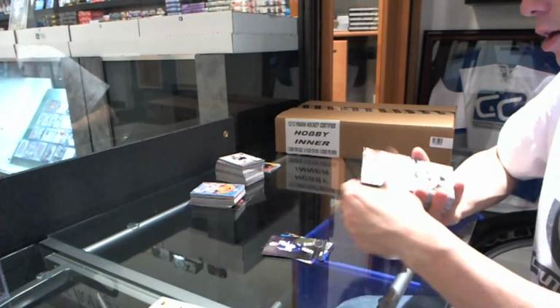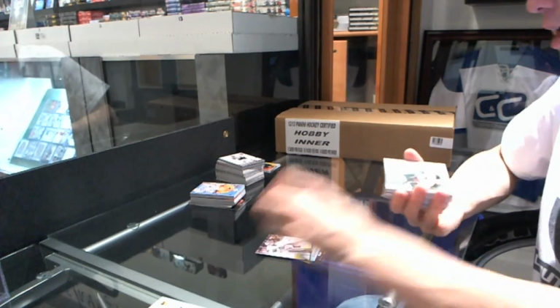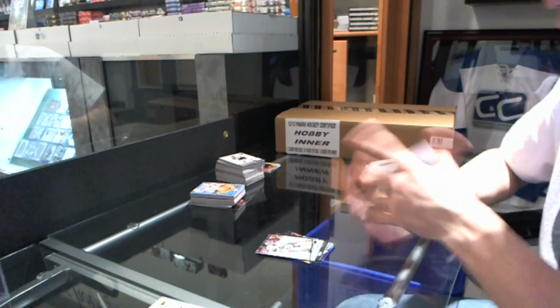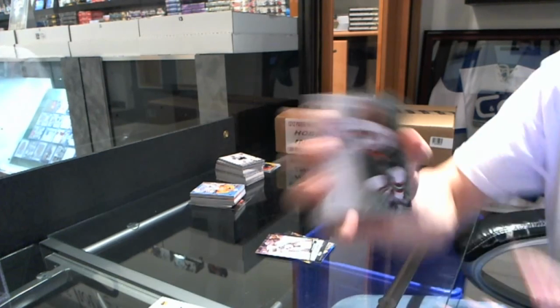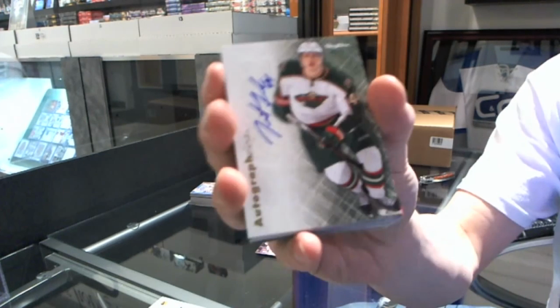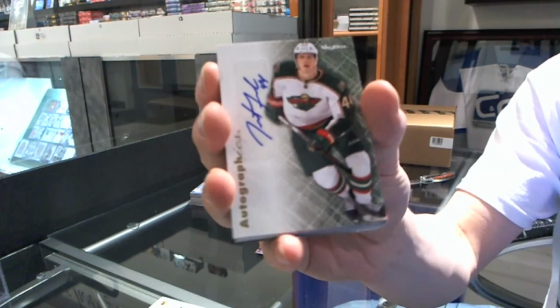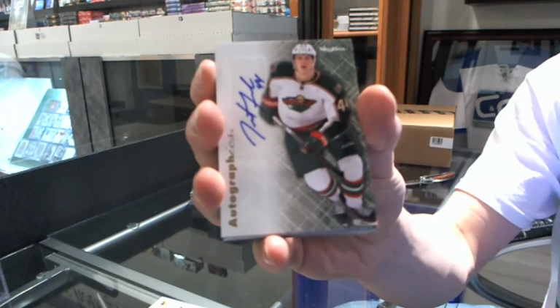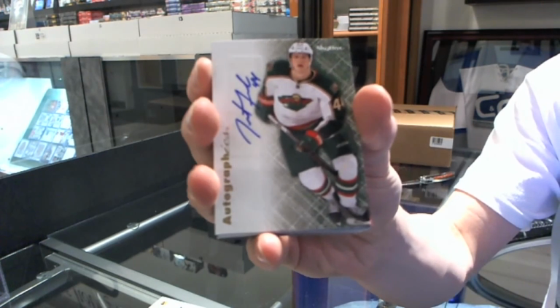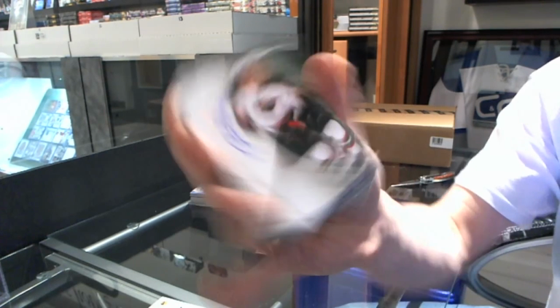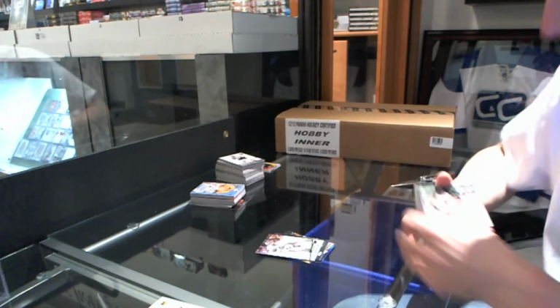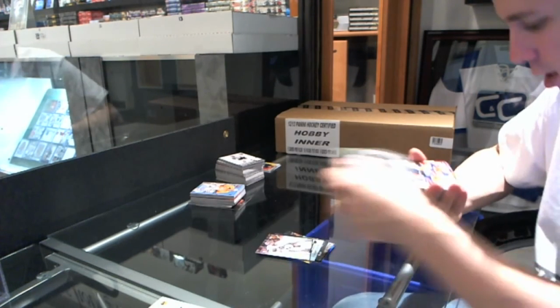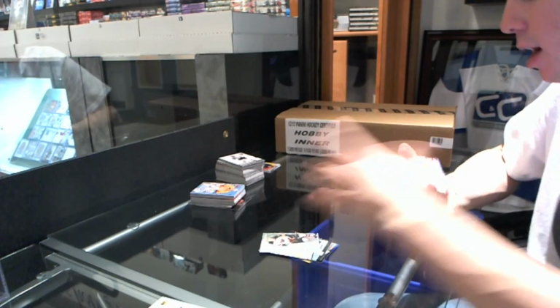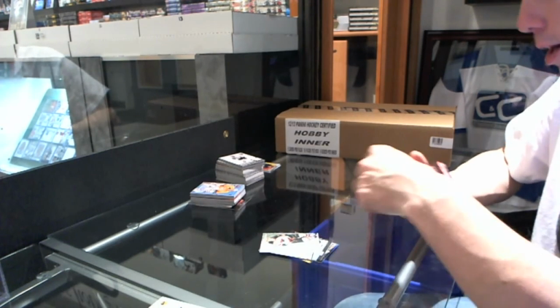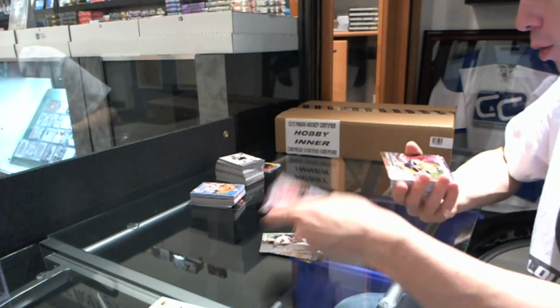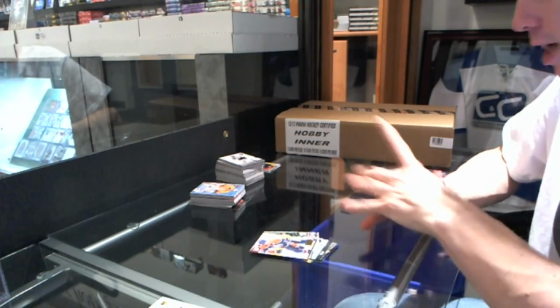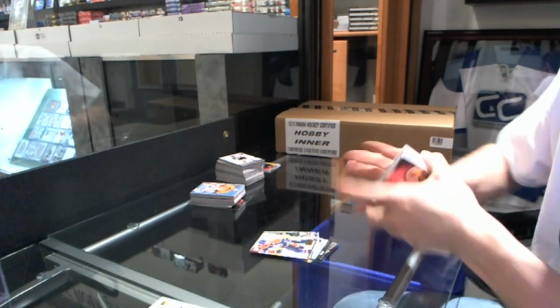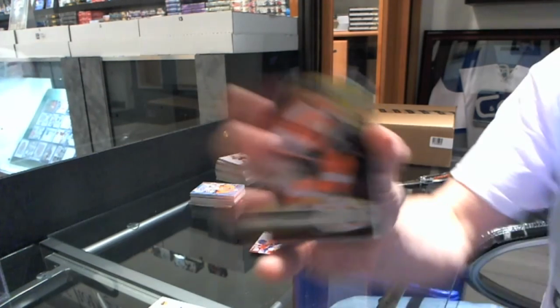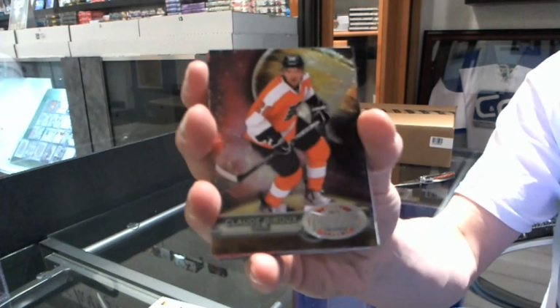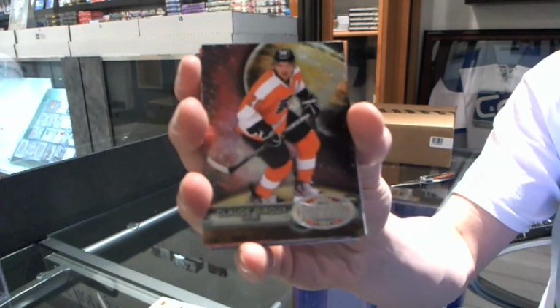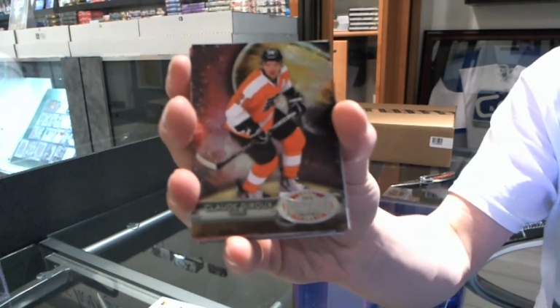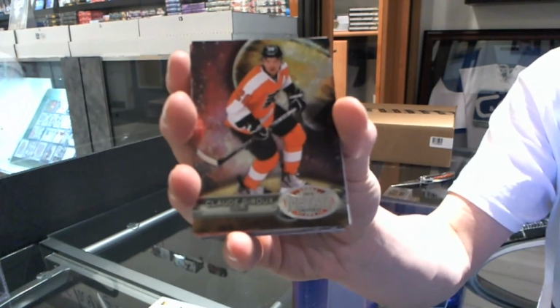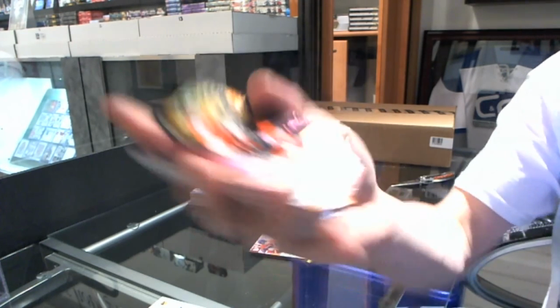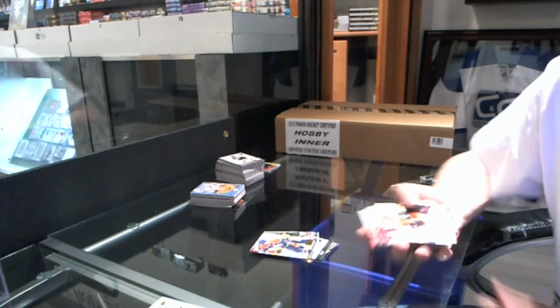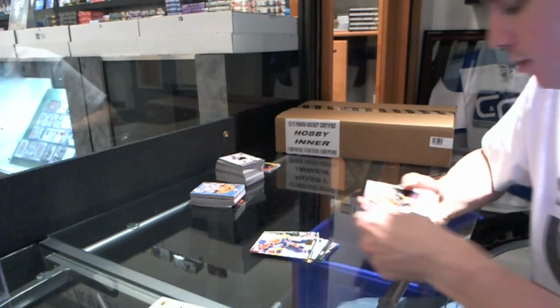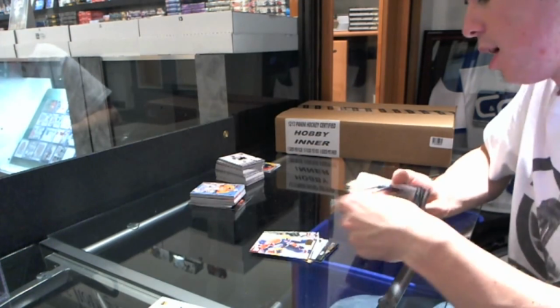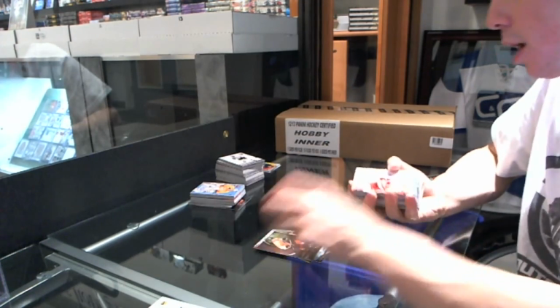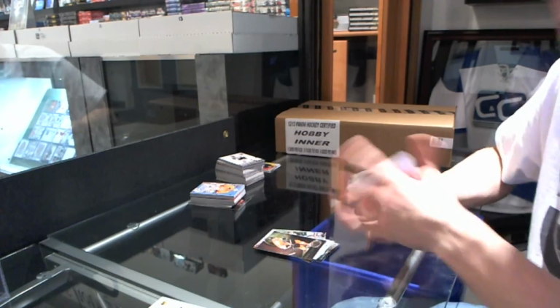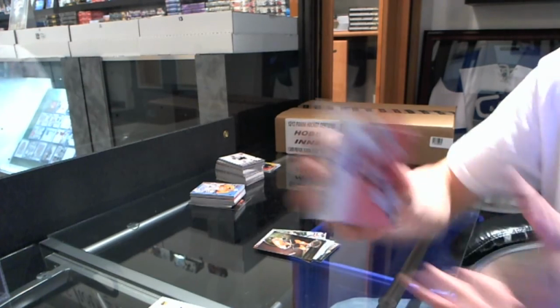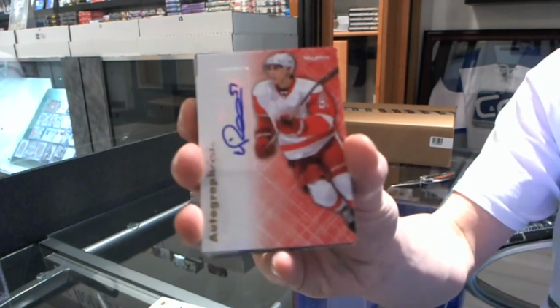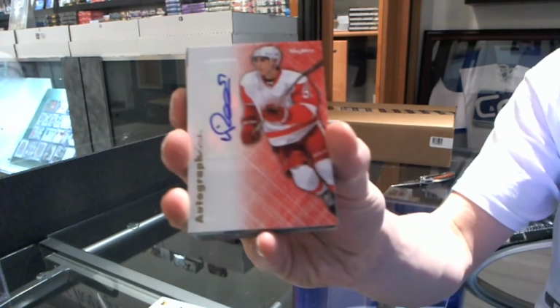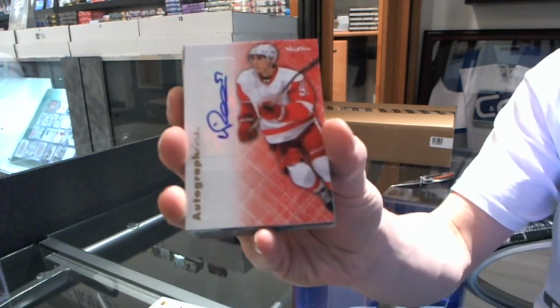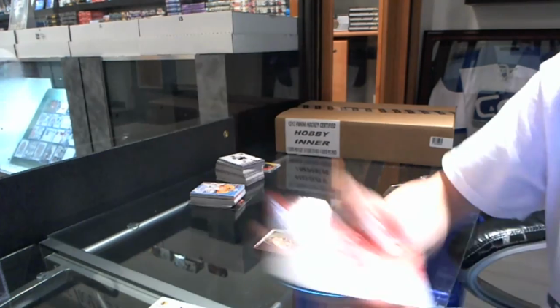Flare Showcase for the Canucks — Cory Schneider. Metal Universe for the Leafs — Matt Sundin. Retro for the Kings — Jonathan Quick. Autographics for the Minnesota Wild — Justin Falk. Retro for the Oilers — Taylor Hall.